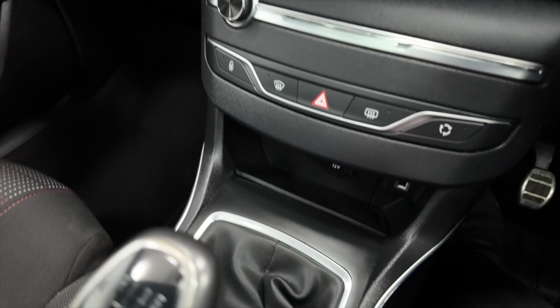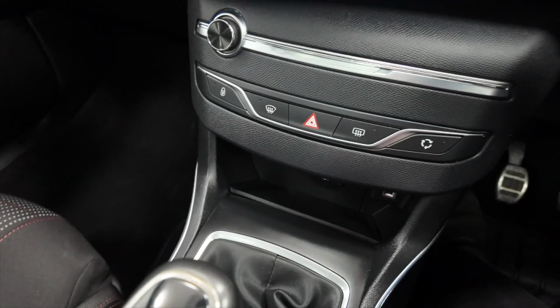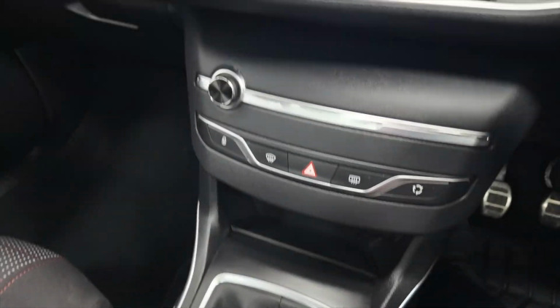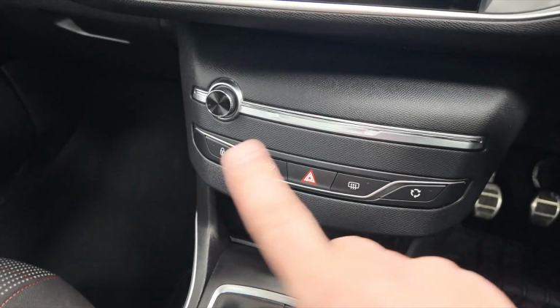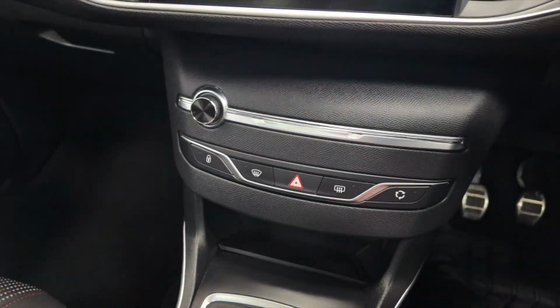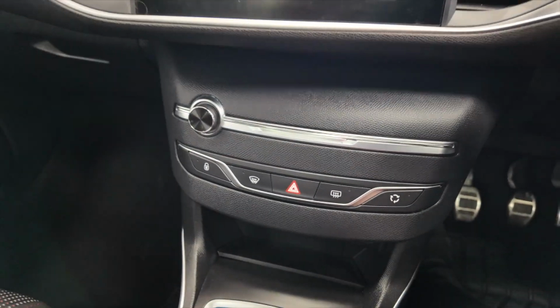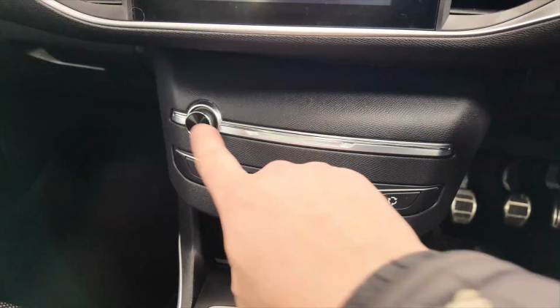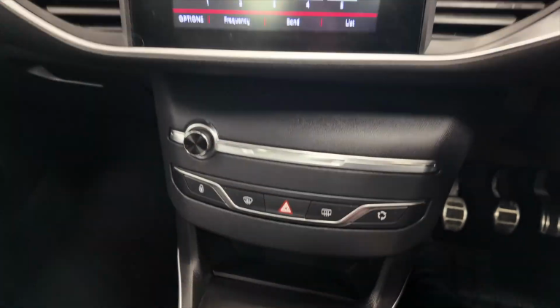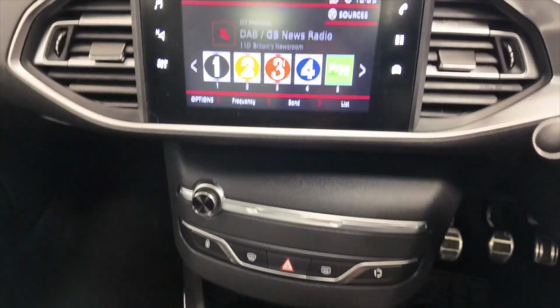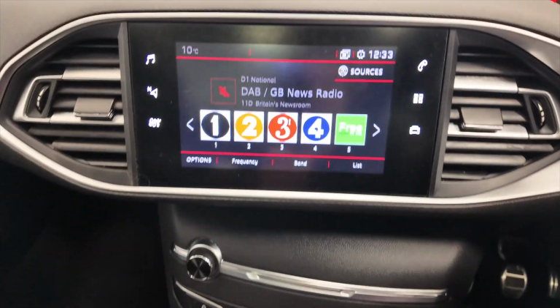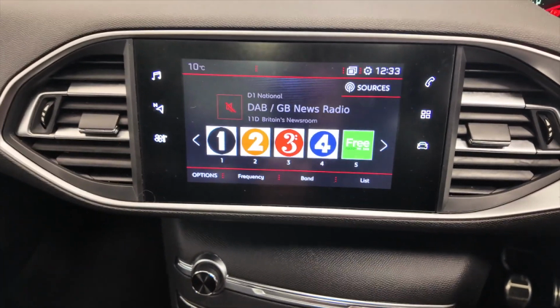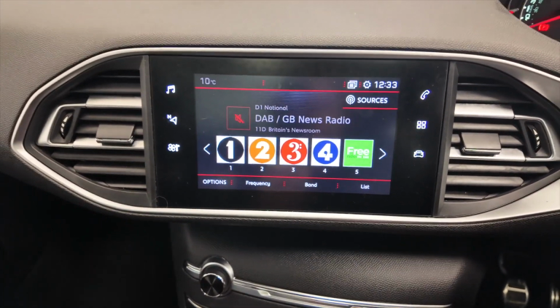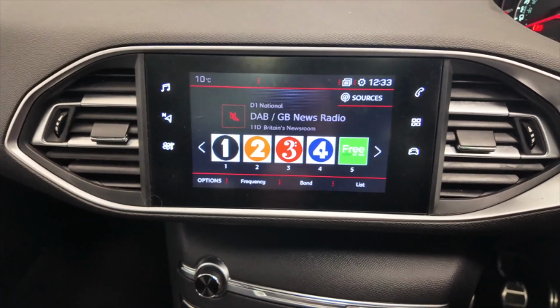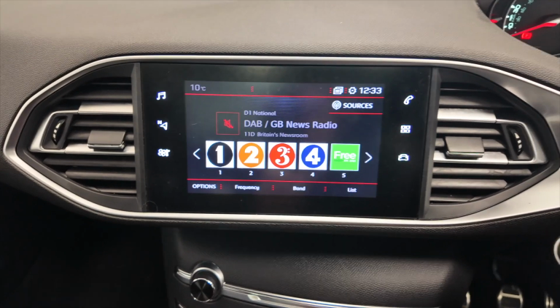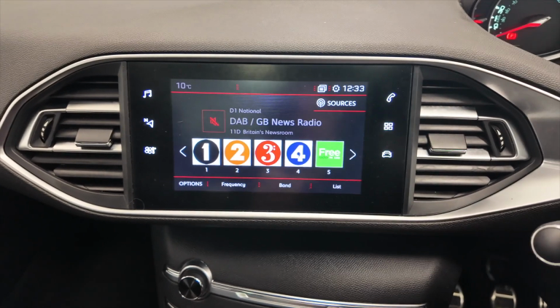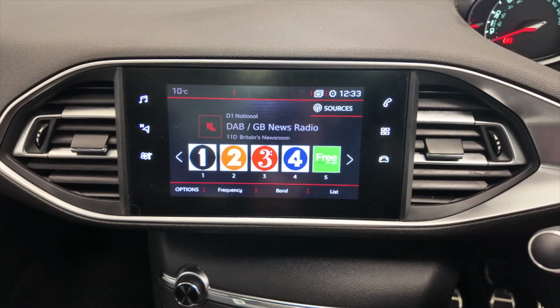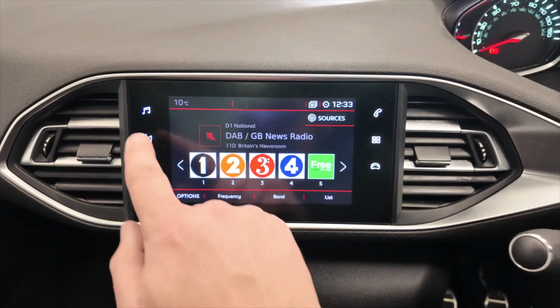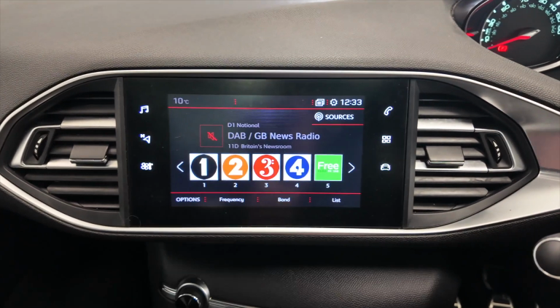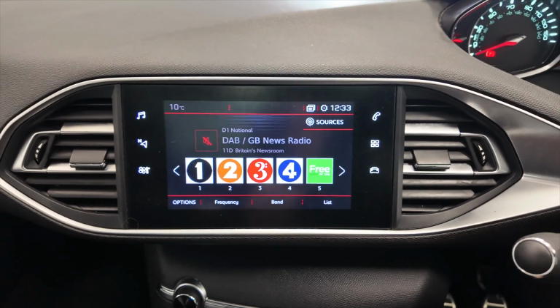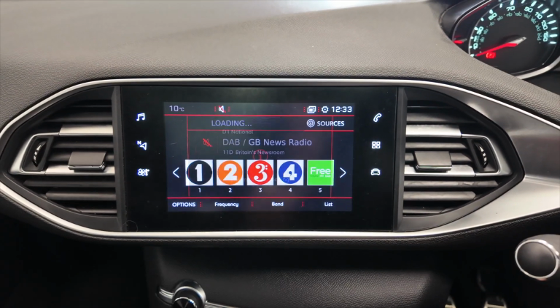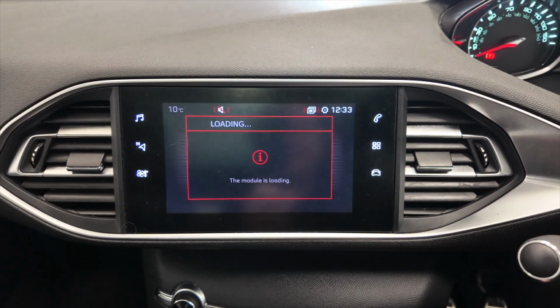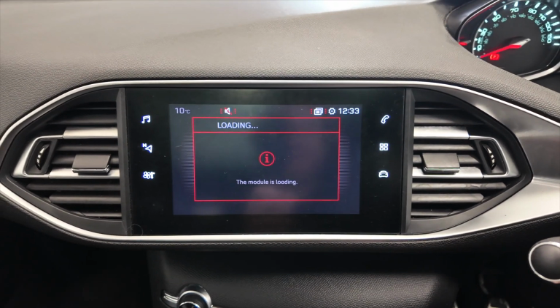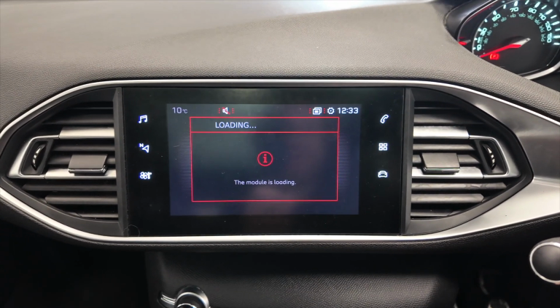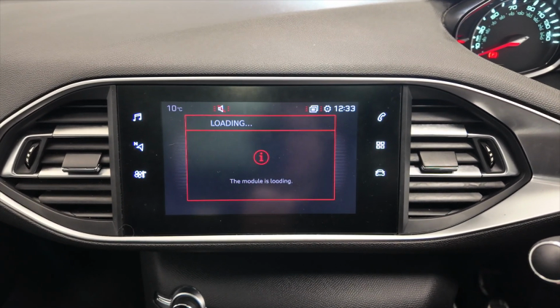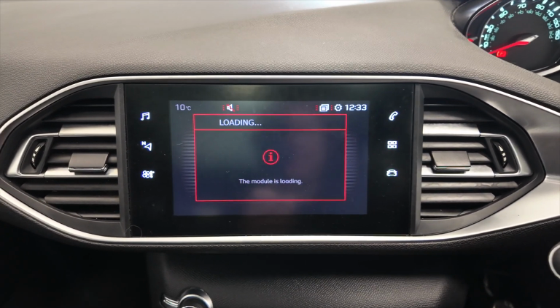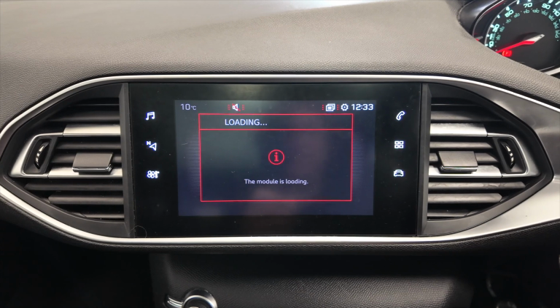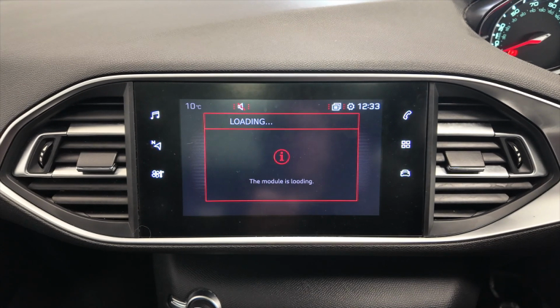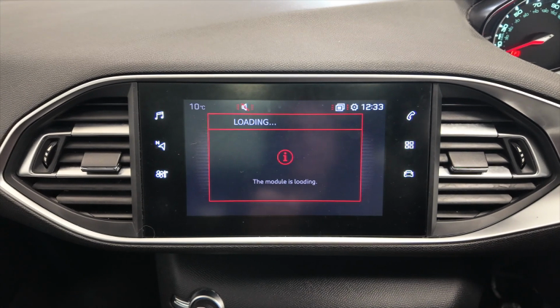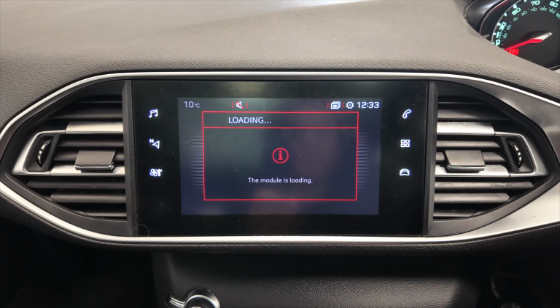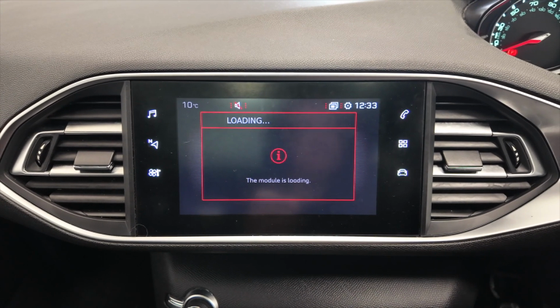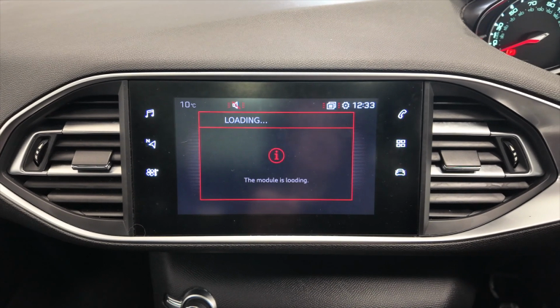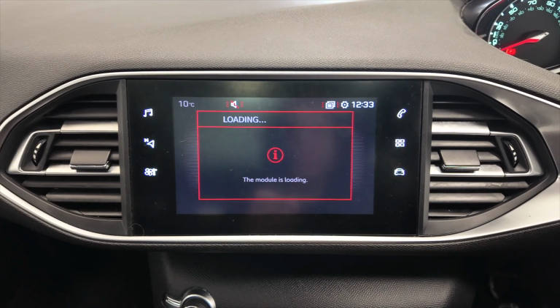Moving up we've got a few options and controls for your screen. And then into your digital display which has got DAB radio. You've also got built-in sat-nav — might take a few seconds to load as we are inside at the moment.